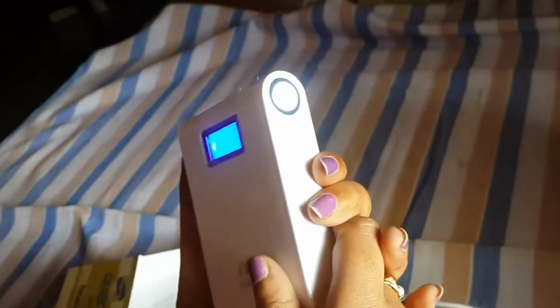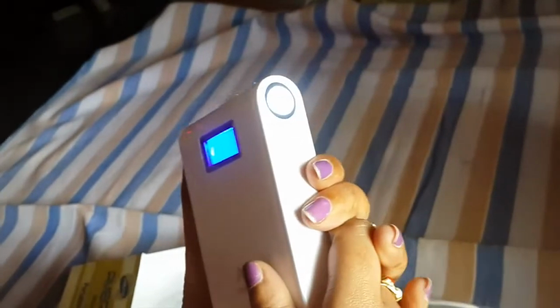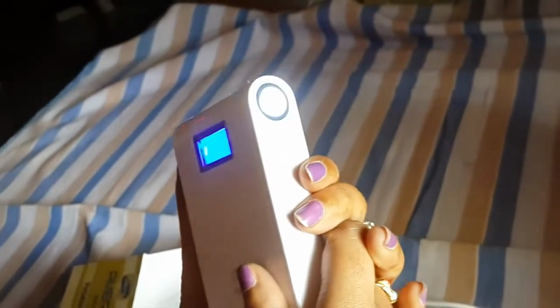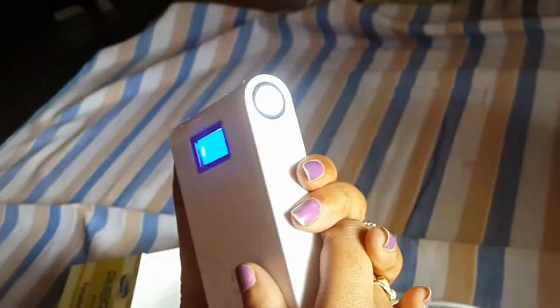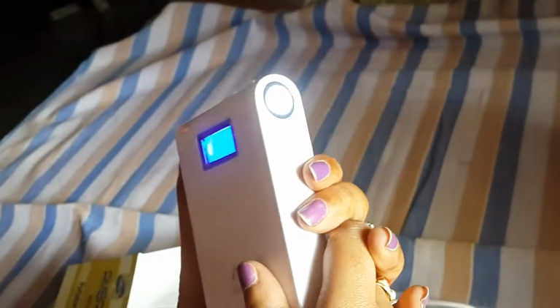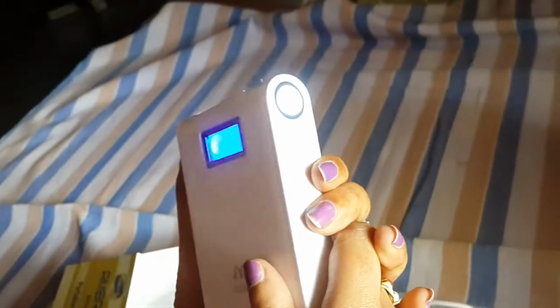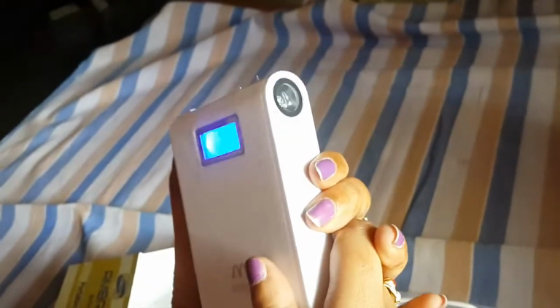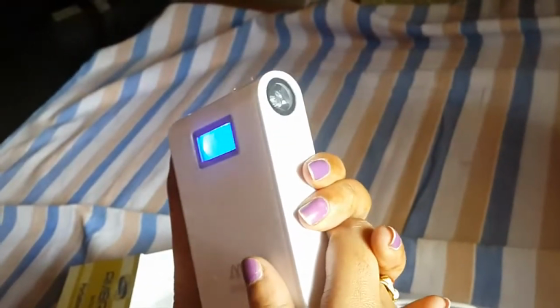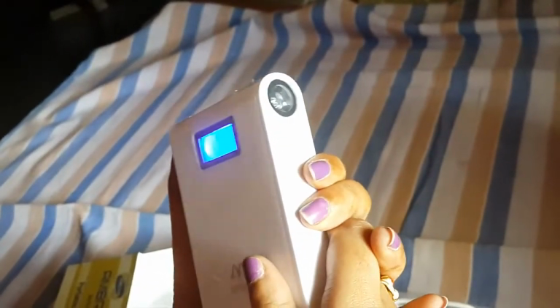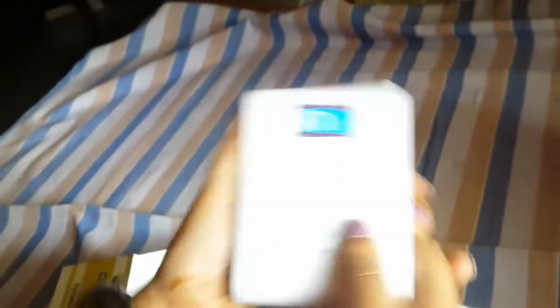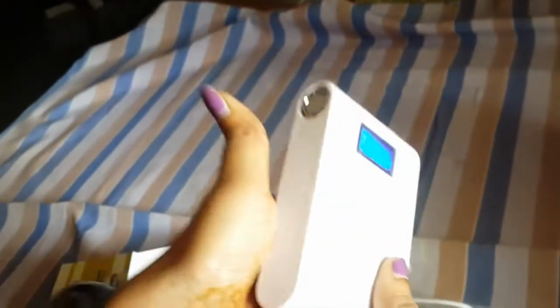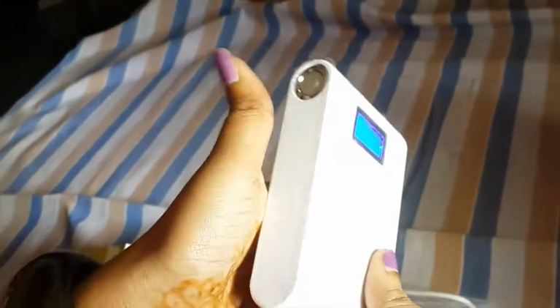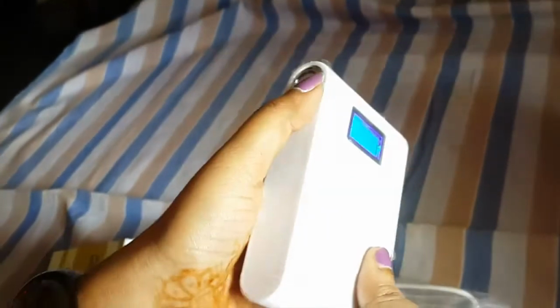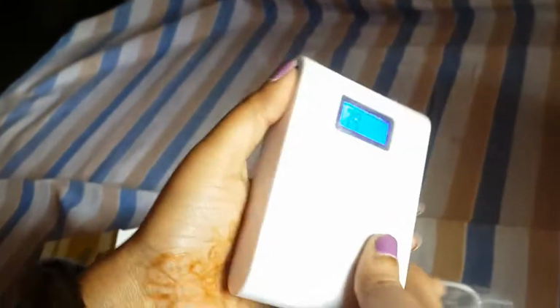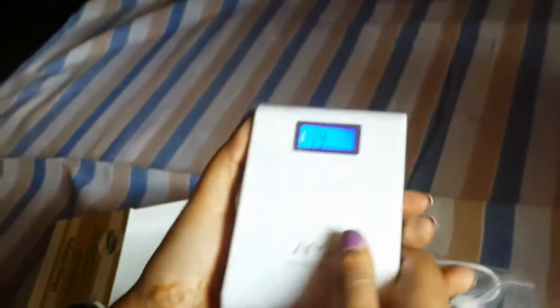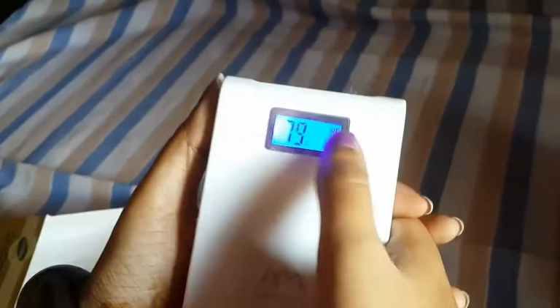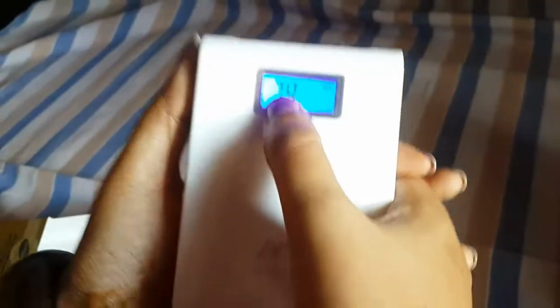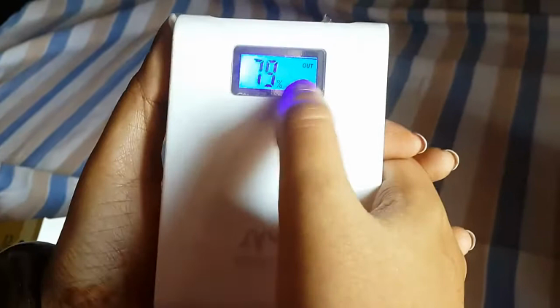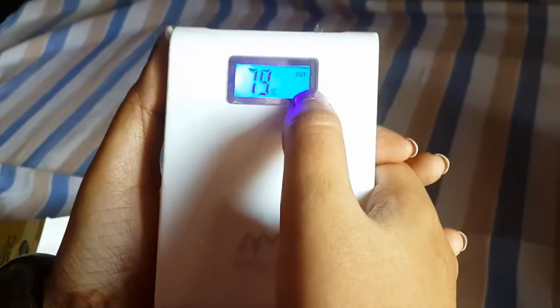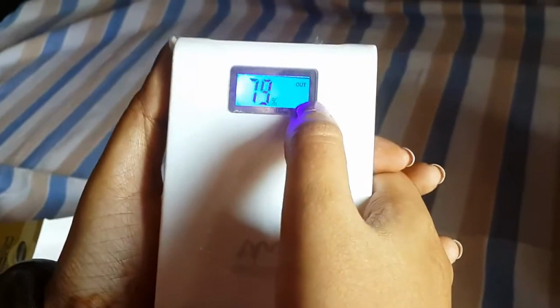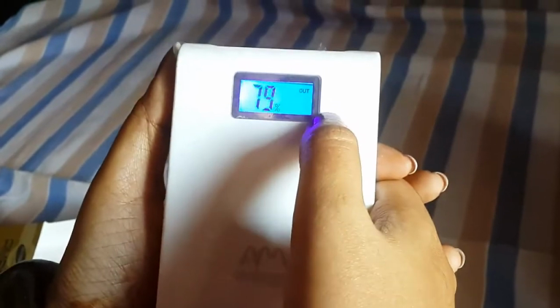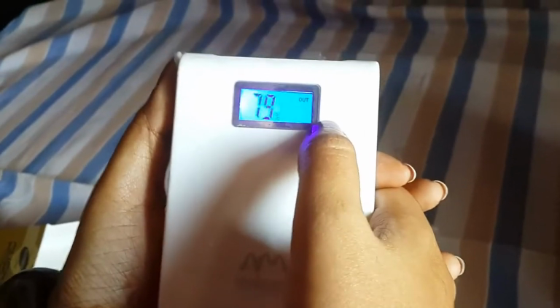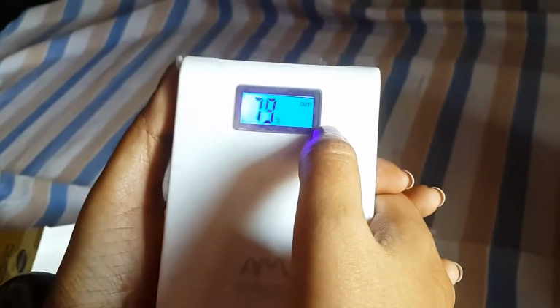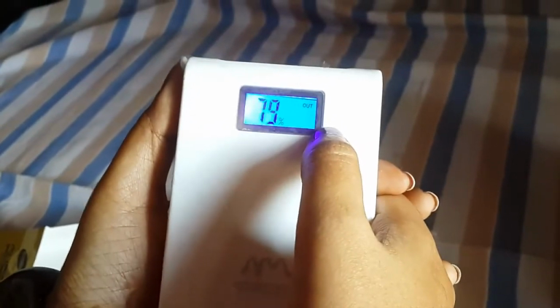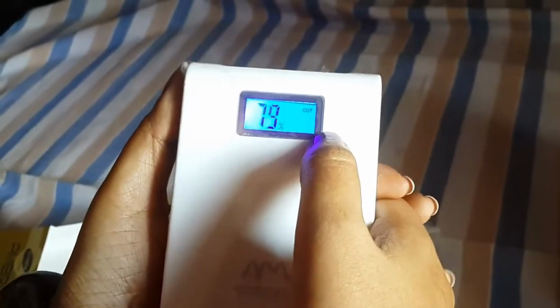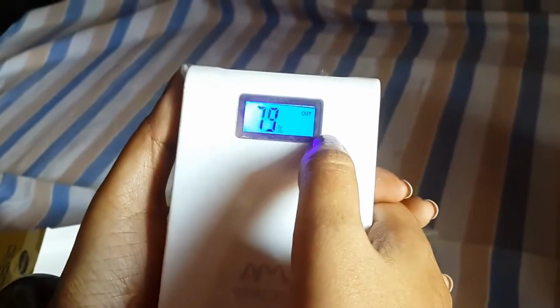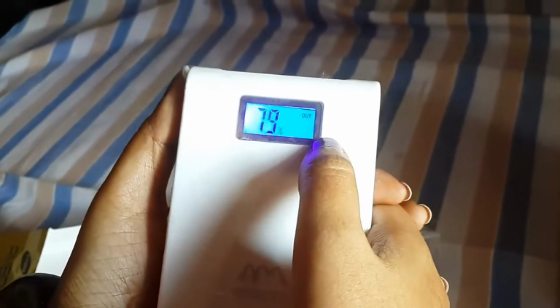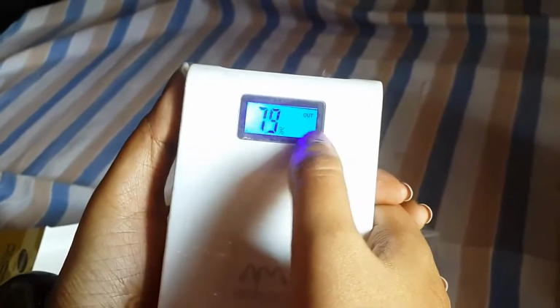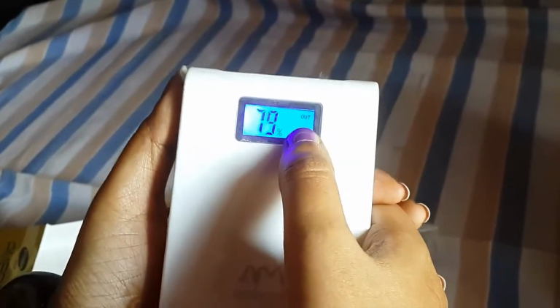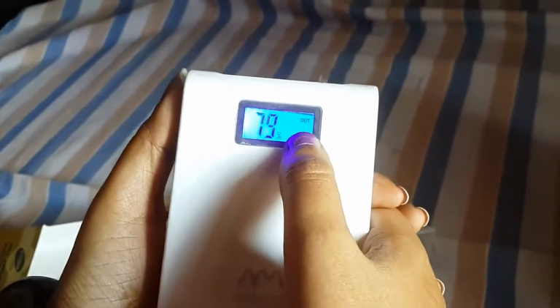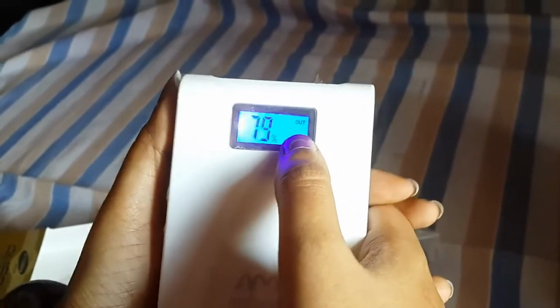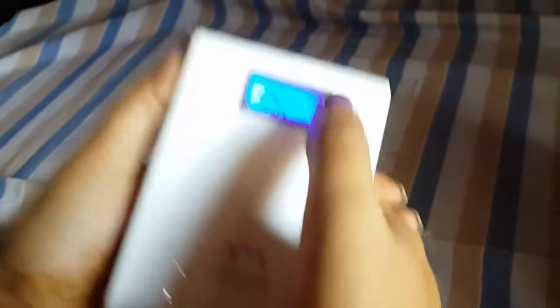Again, you need to double-click the on/off button to switch off the light. This is the LED display to show us the charge percentage, input indication, and output indication.